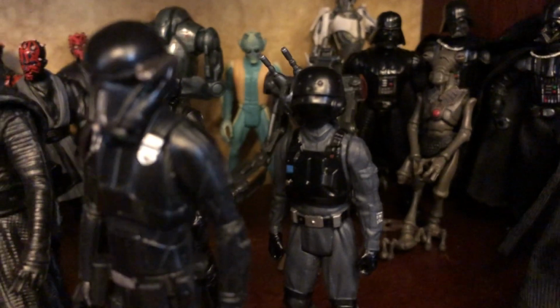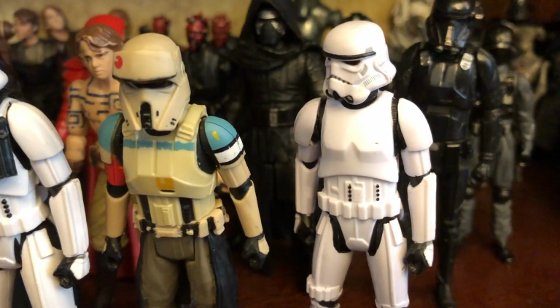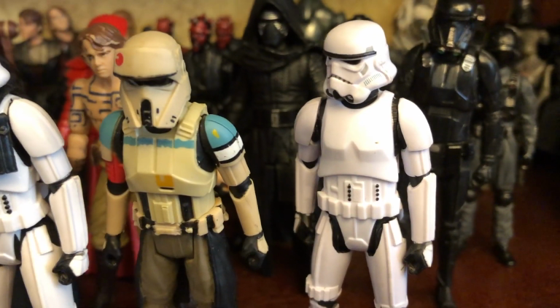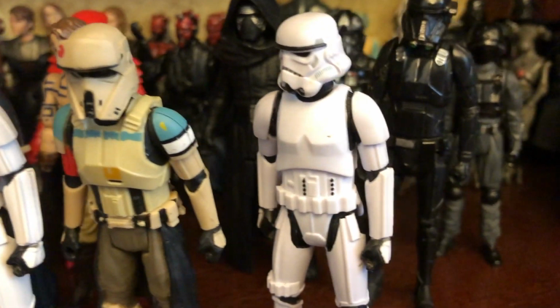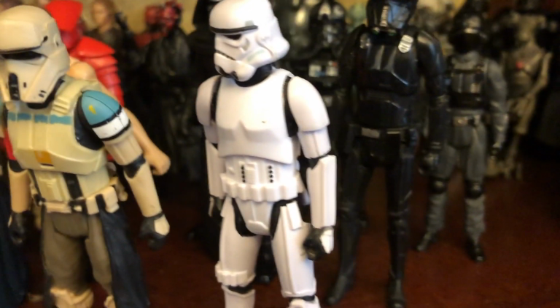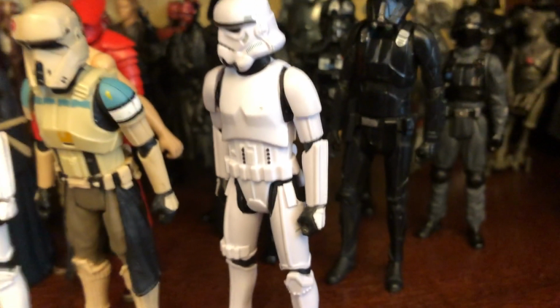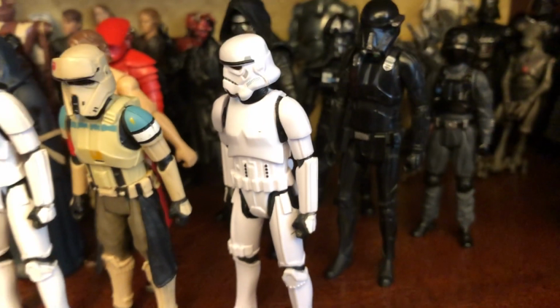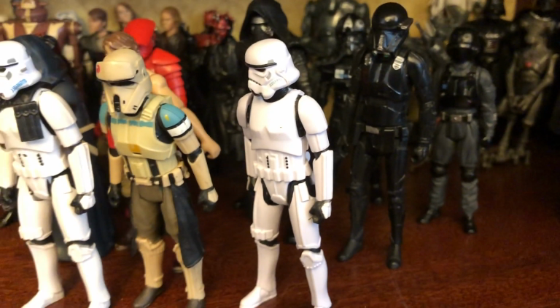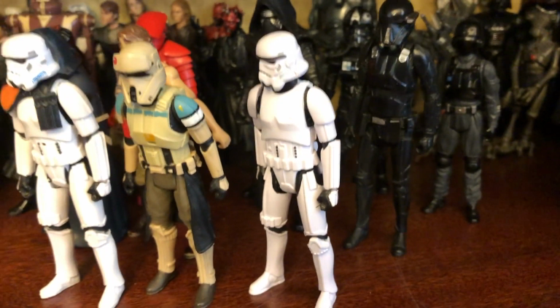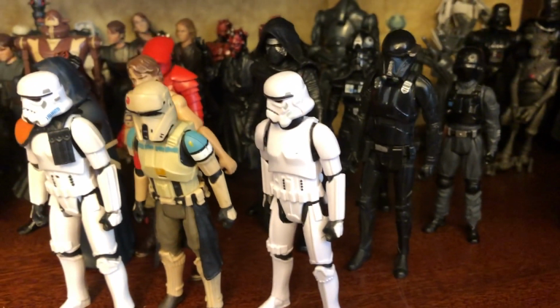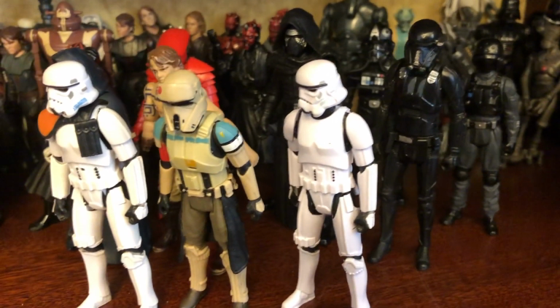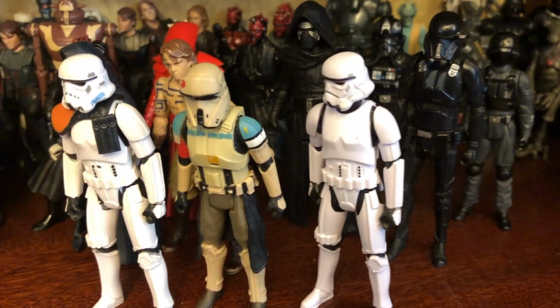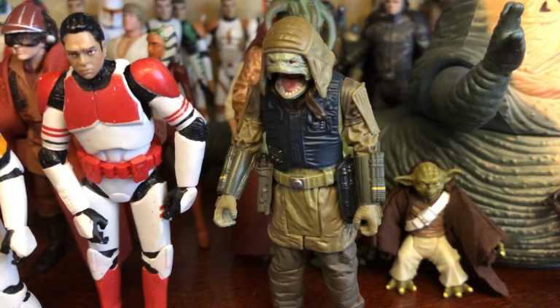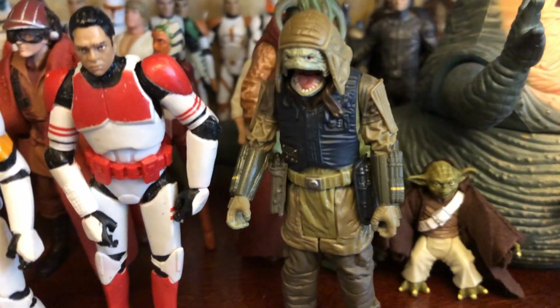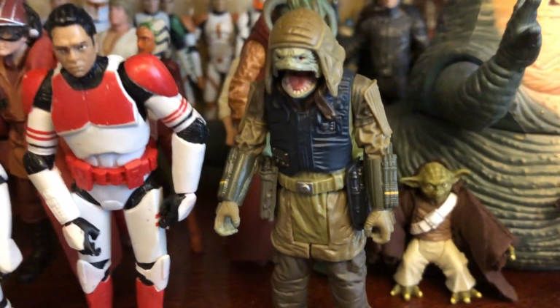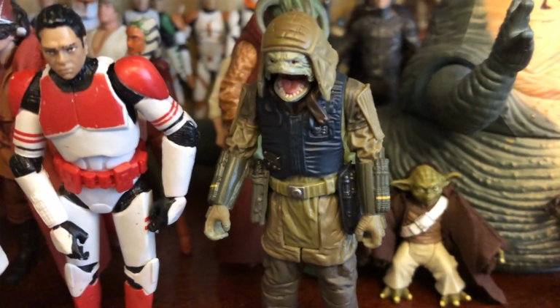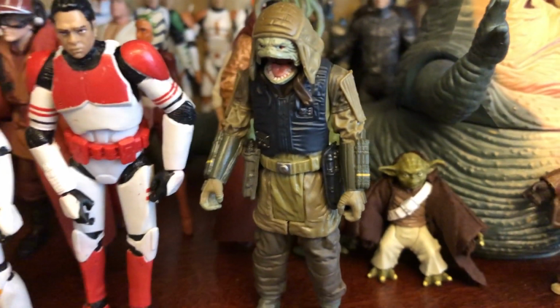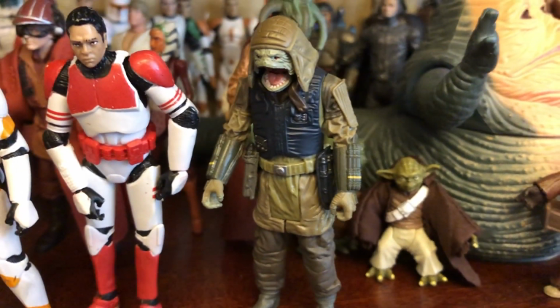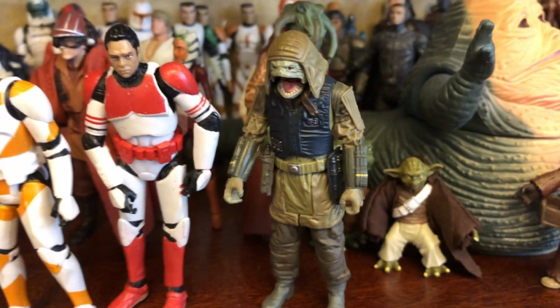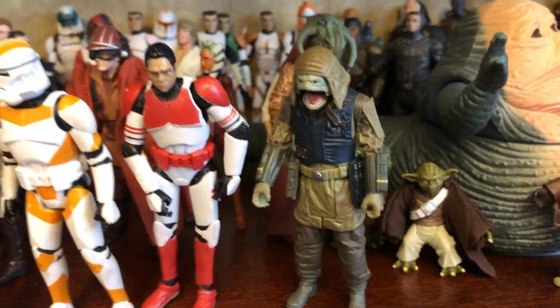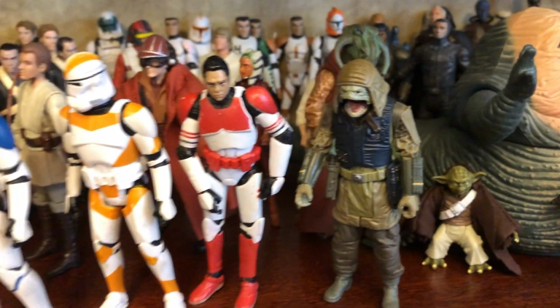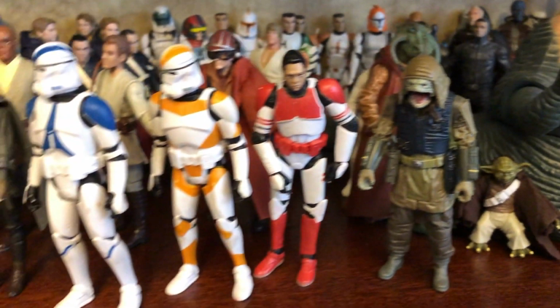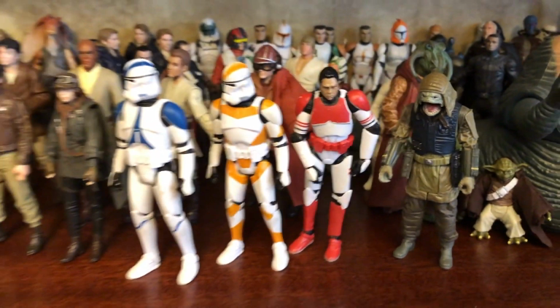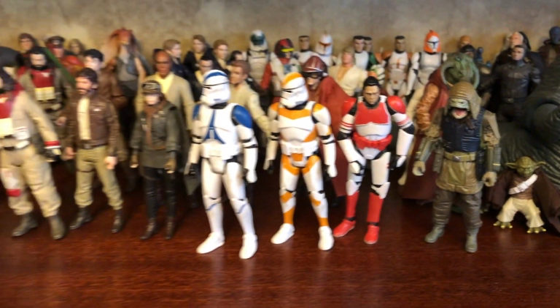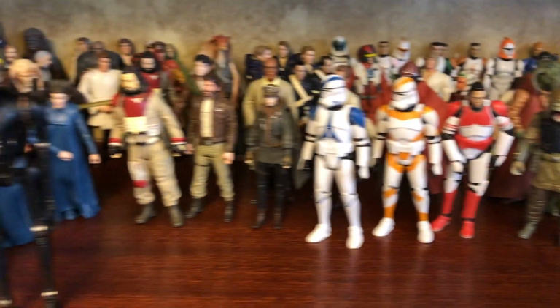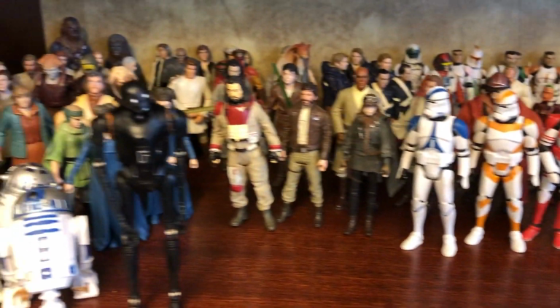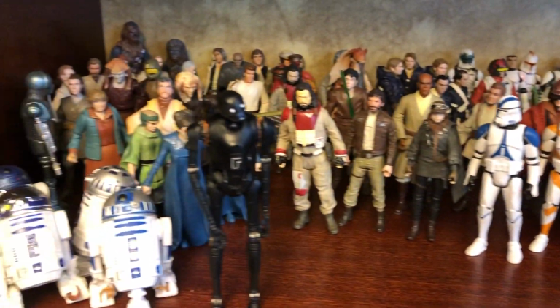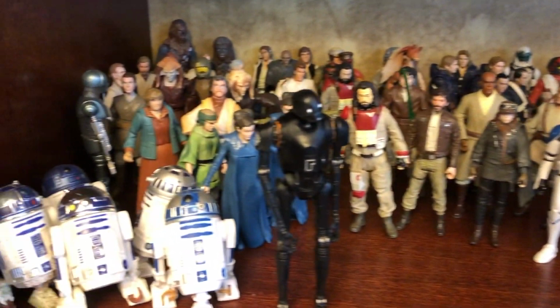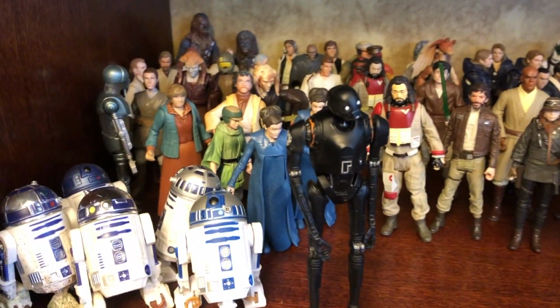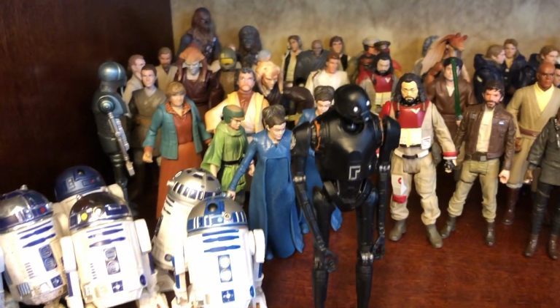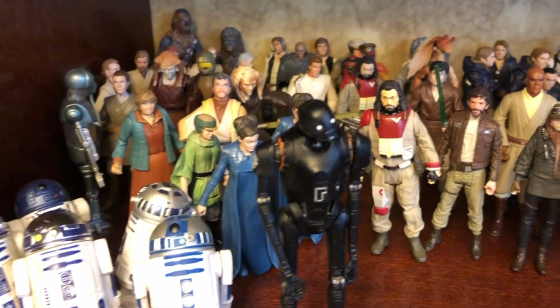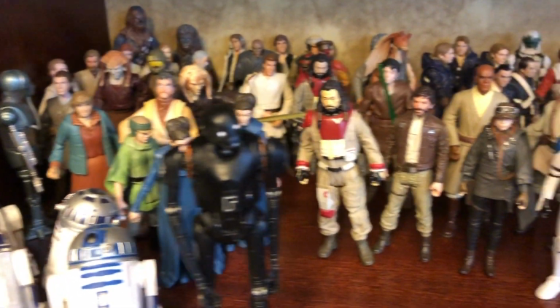We have a standard Stormtrooper, and finally we have this guy — so we have all of these new Star Wars action figures.